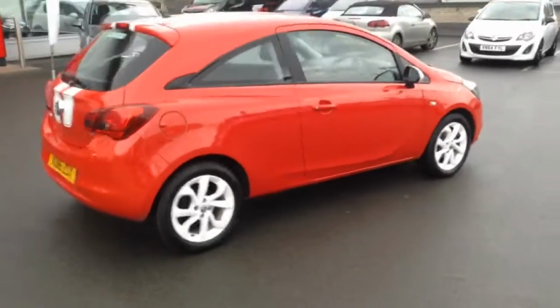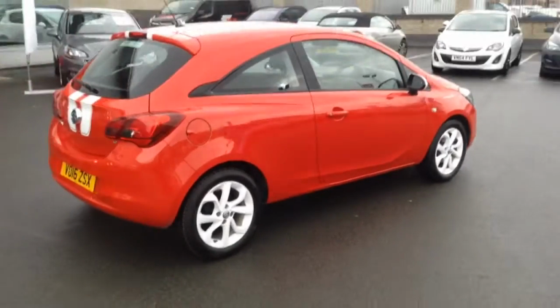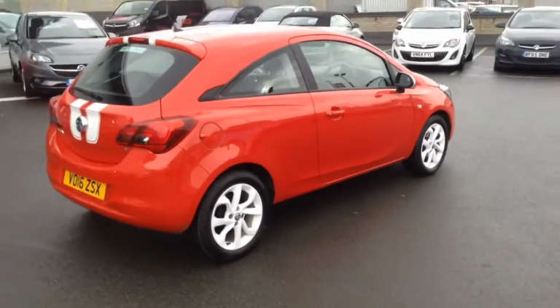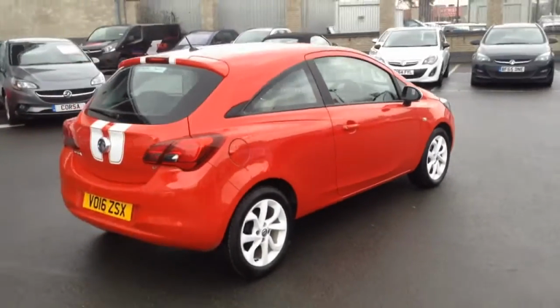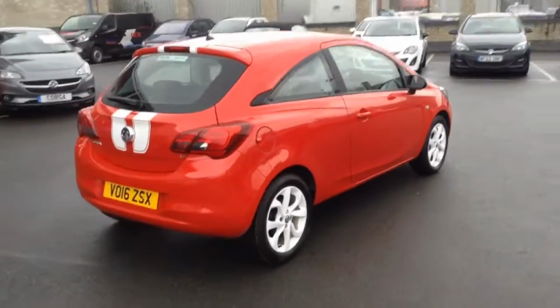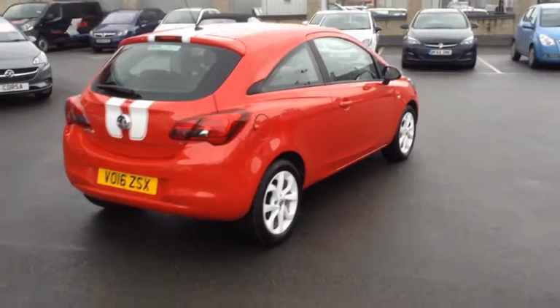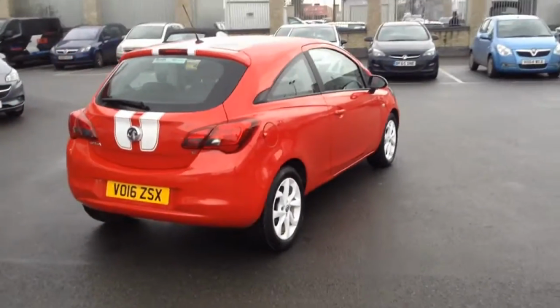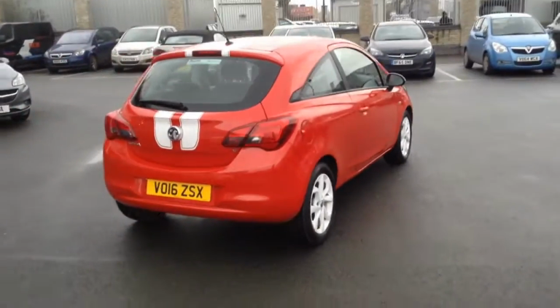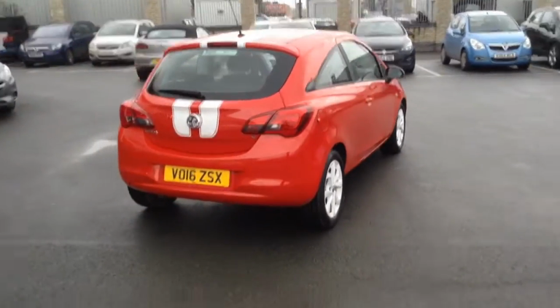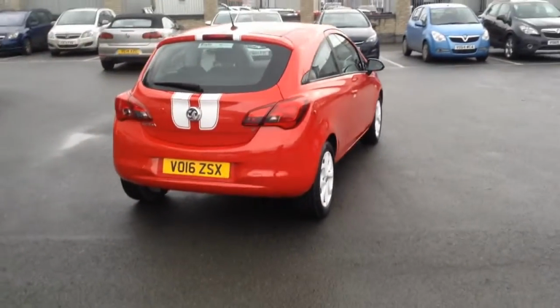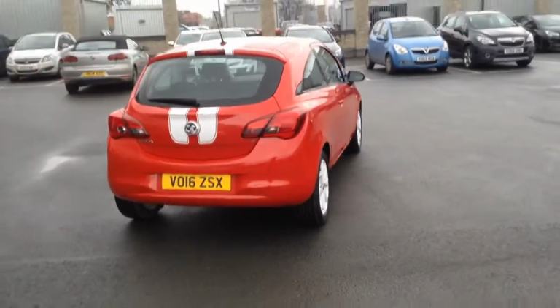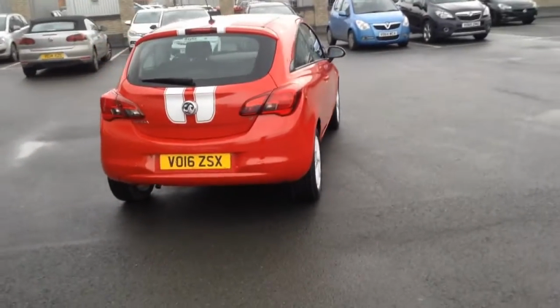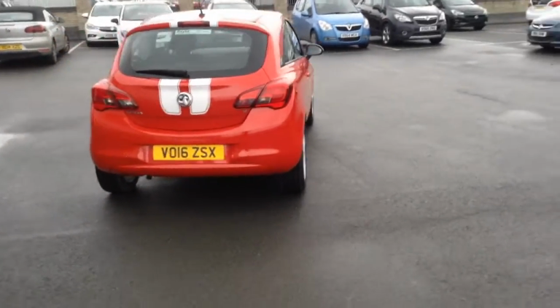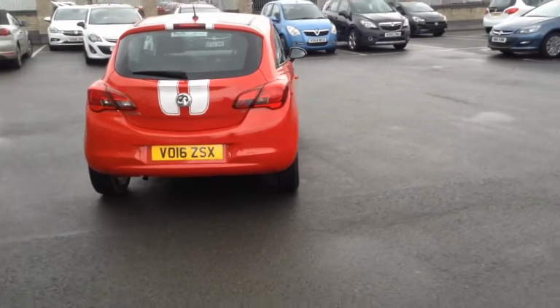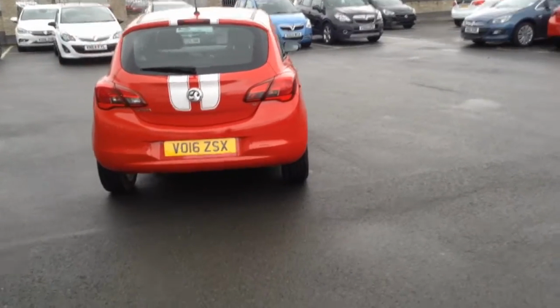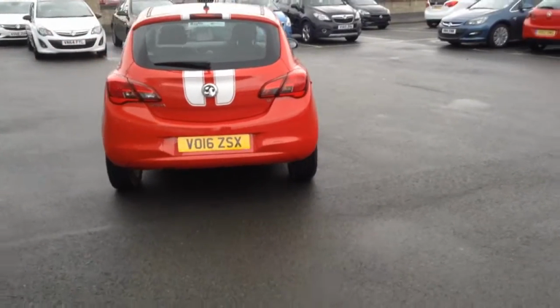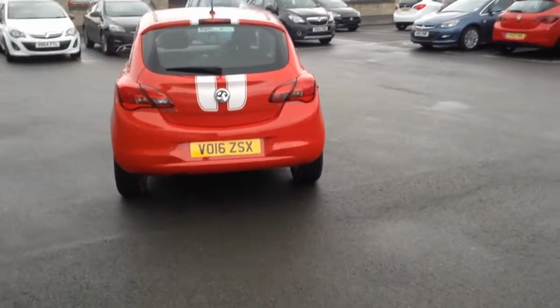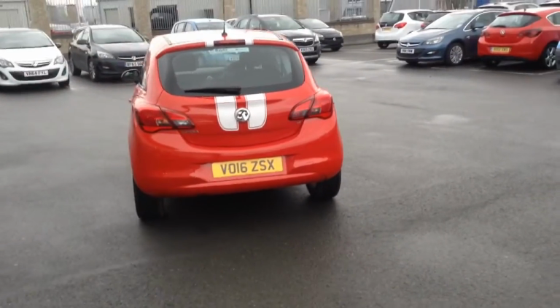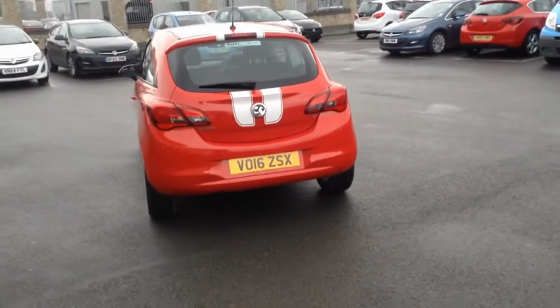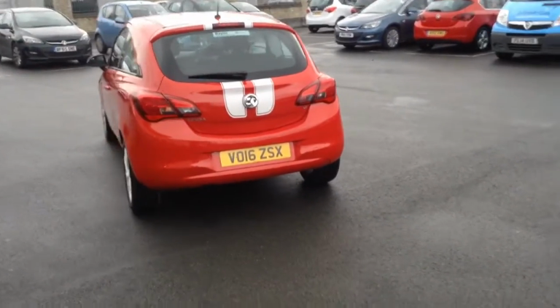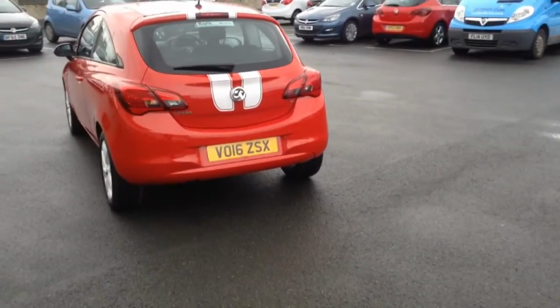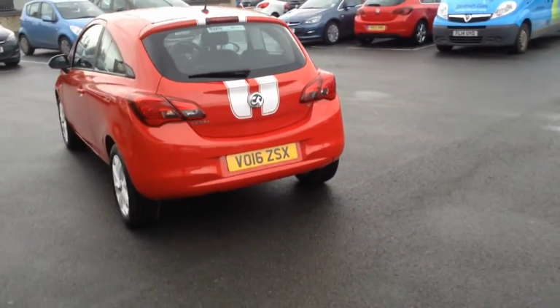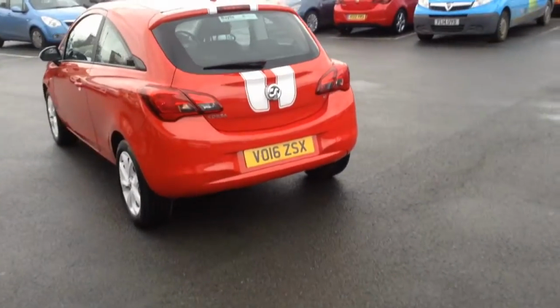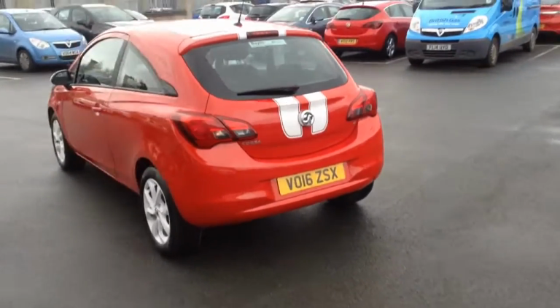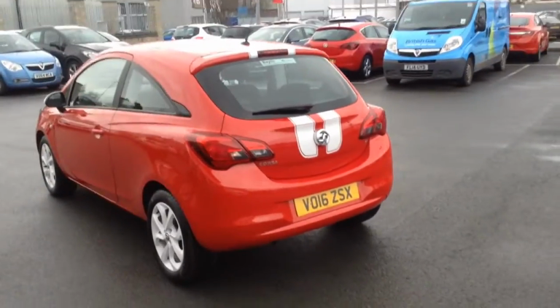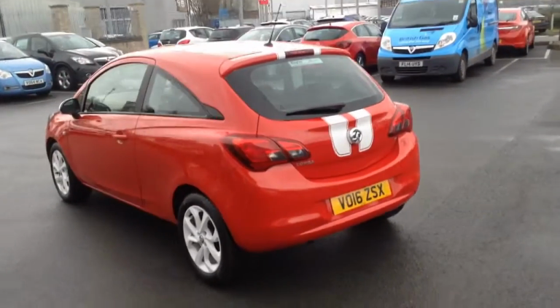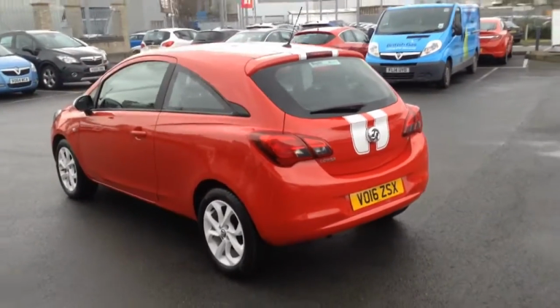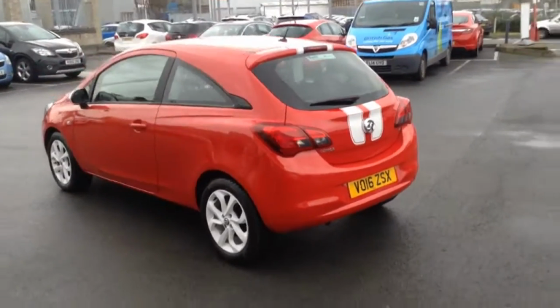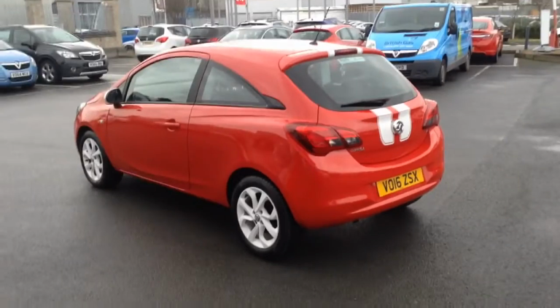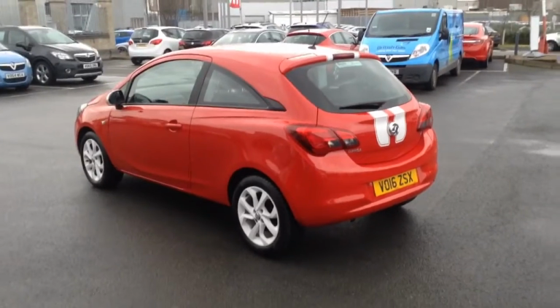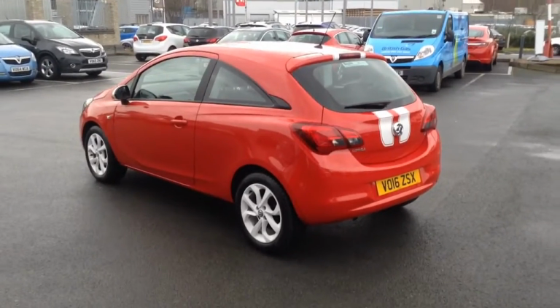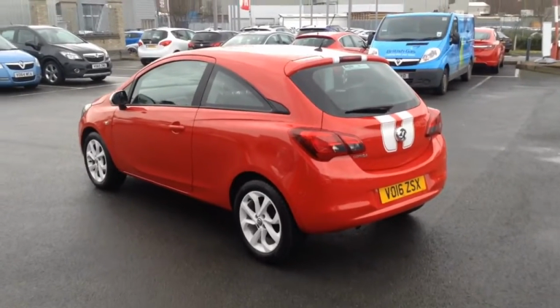As you can see it's a three-door car. With the Corsa Sting you've got the stripes along with the different colour wheels as well — contrast colour wheels — which makes for a really nice sporty look.